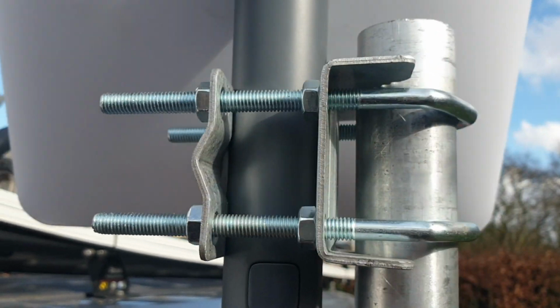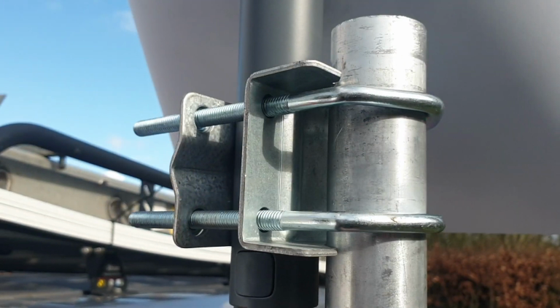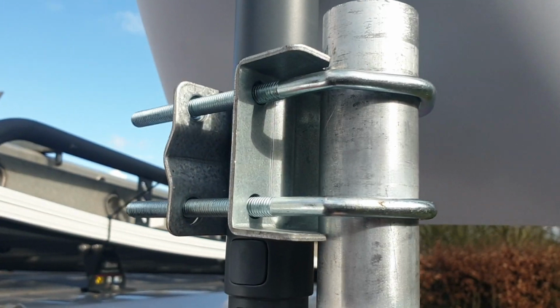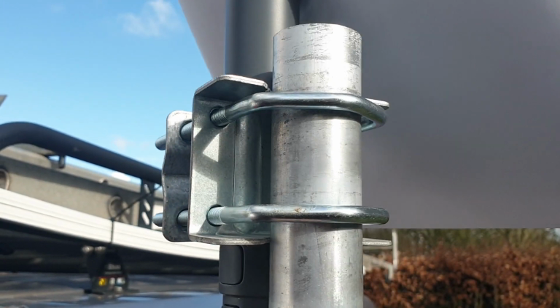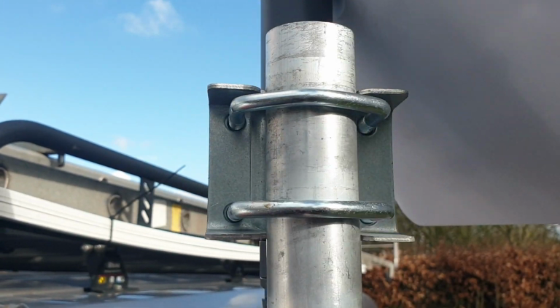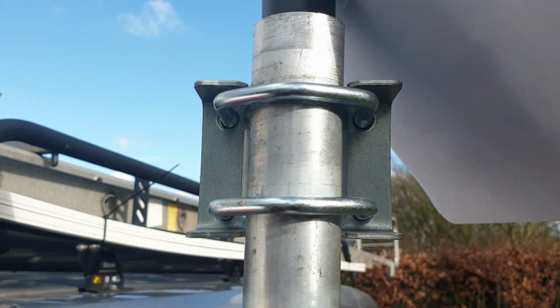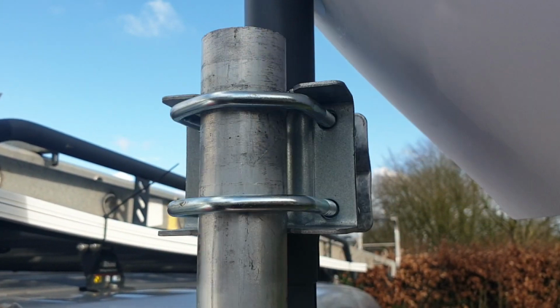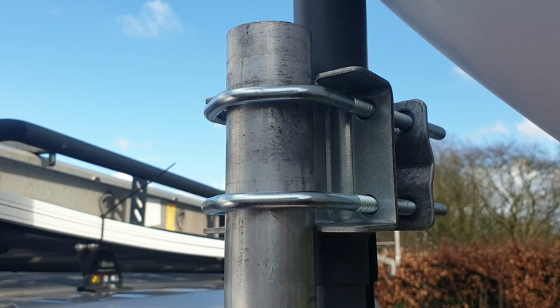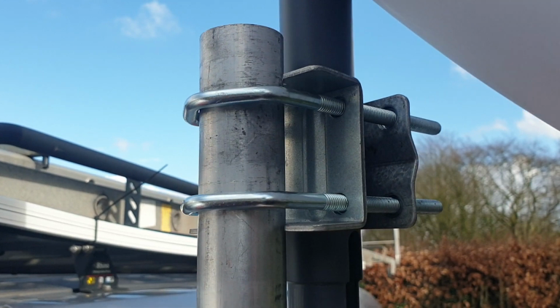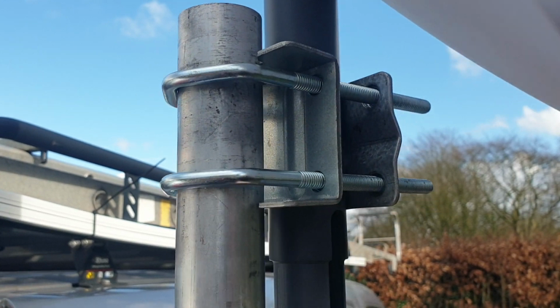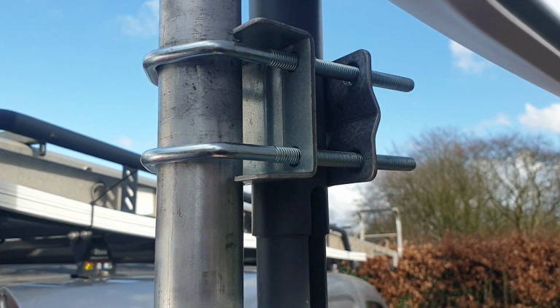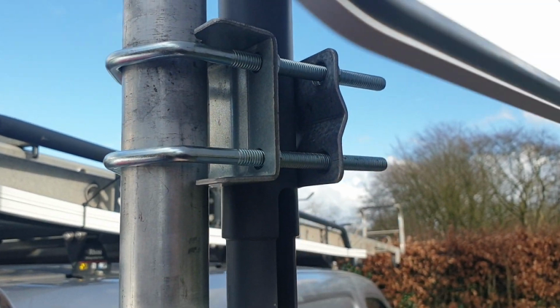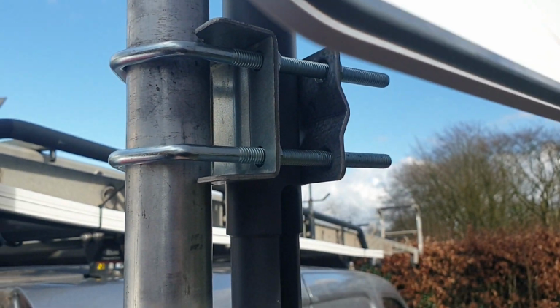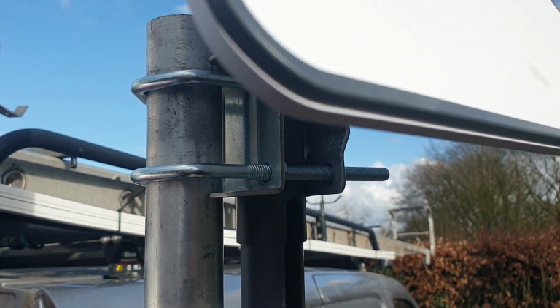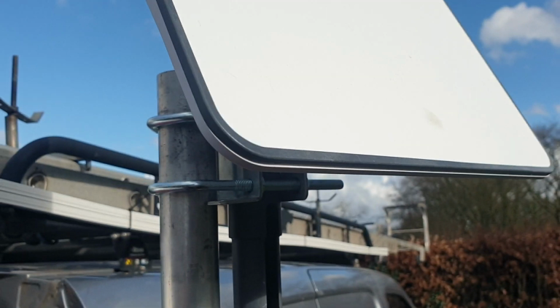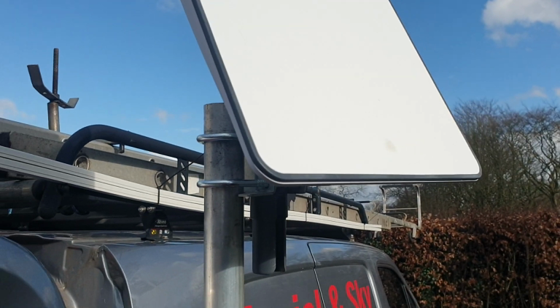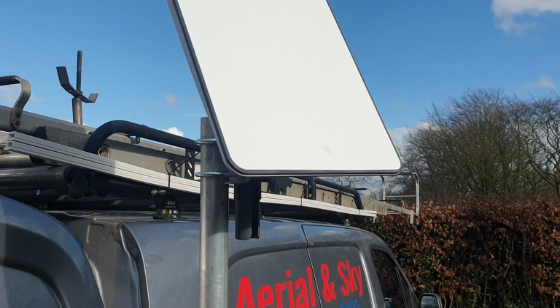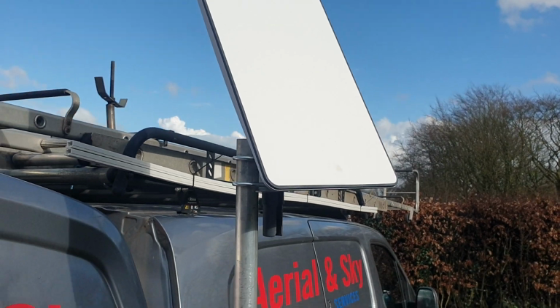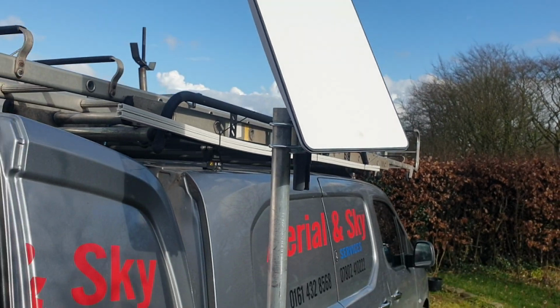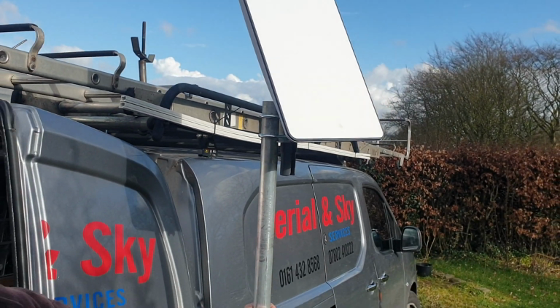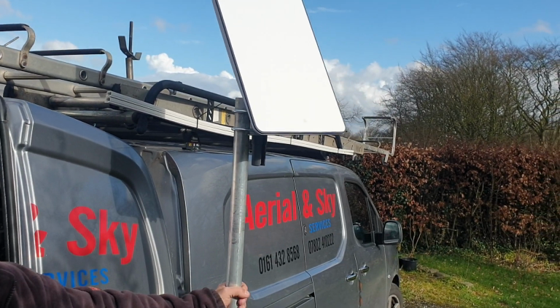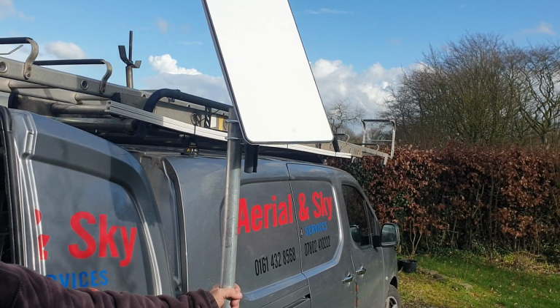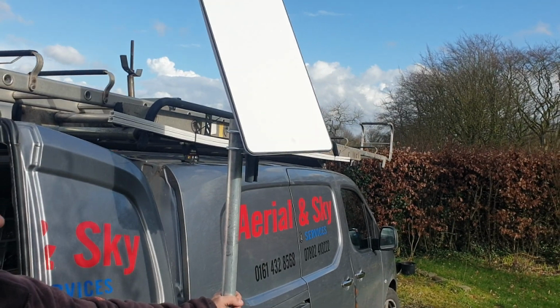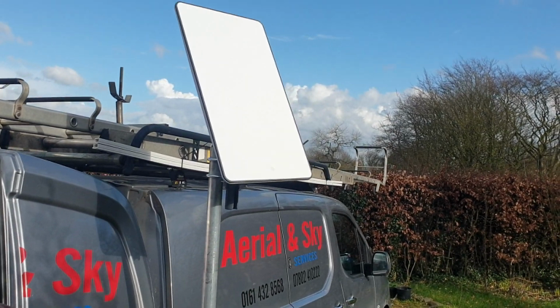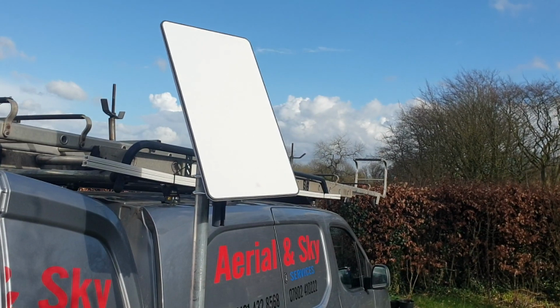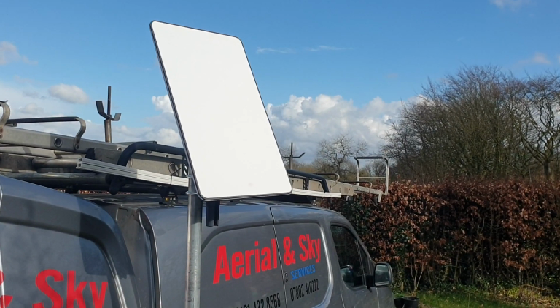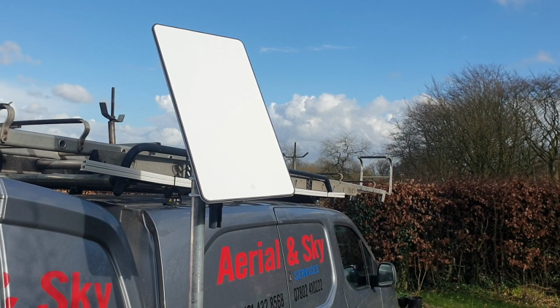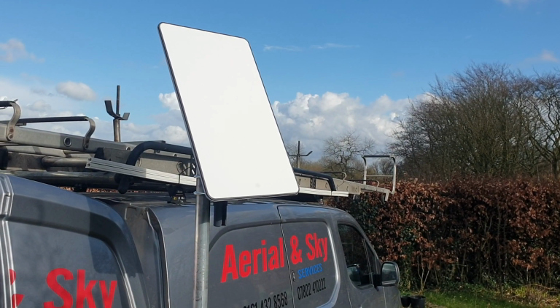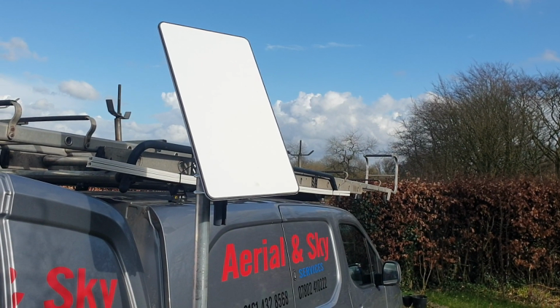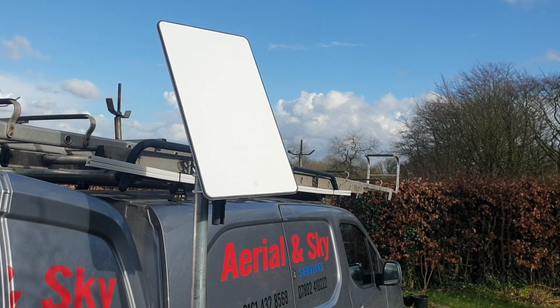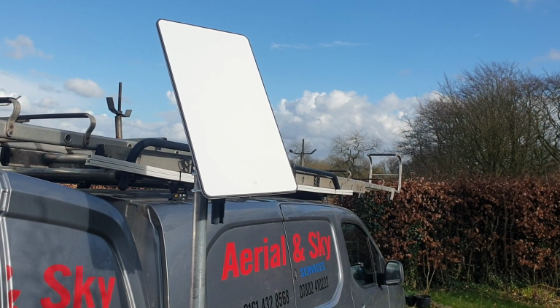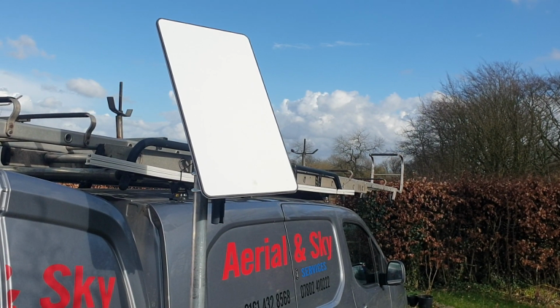You might as well leave them on. This is what we call a shelly clamp in the business. We're about to mount this on a chimney — this is Ariel and Sky Services doing a Starlink installation in a remote location.